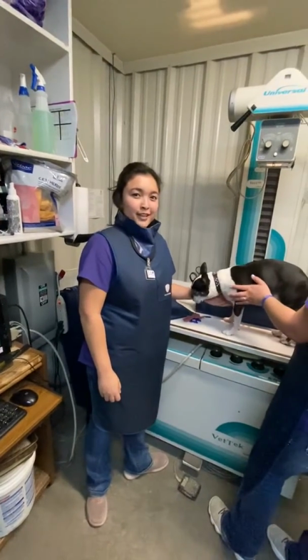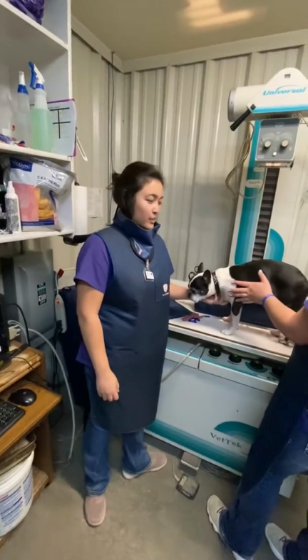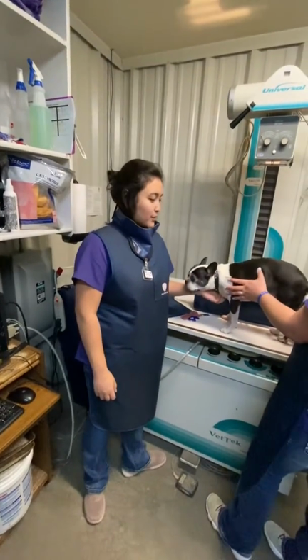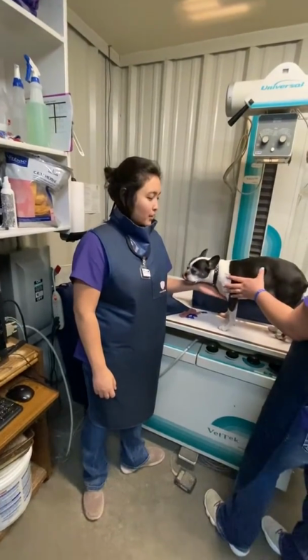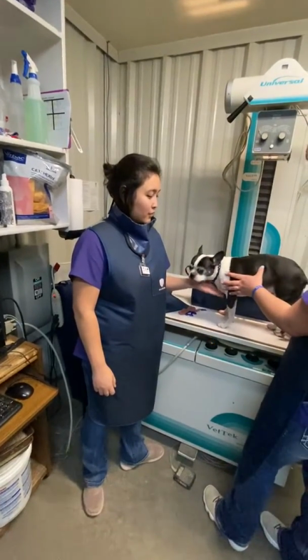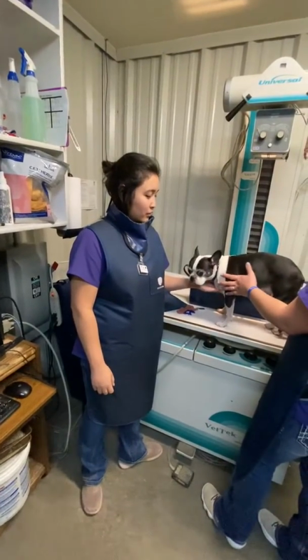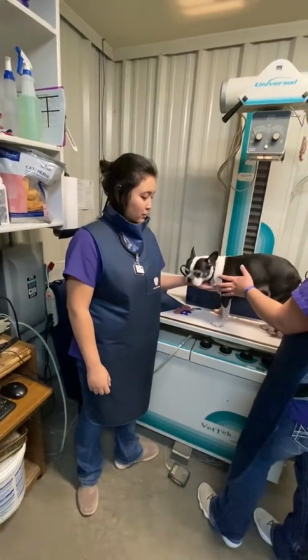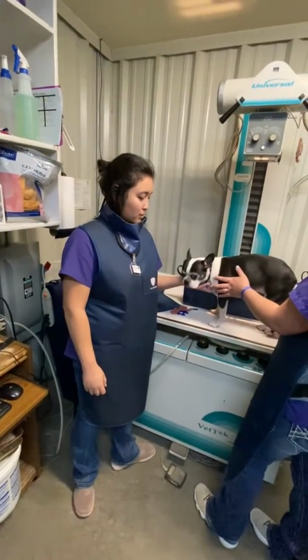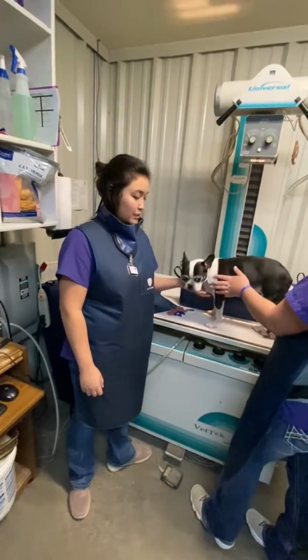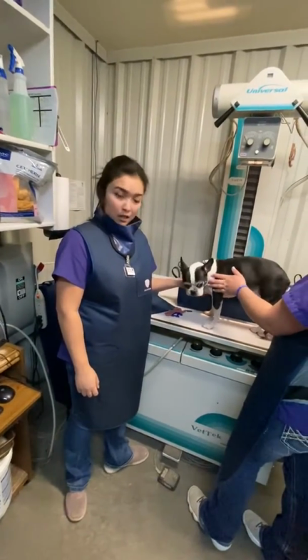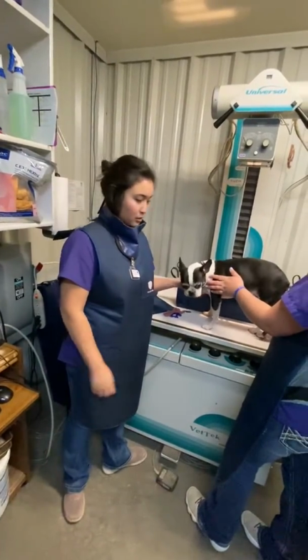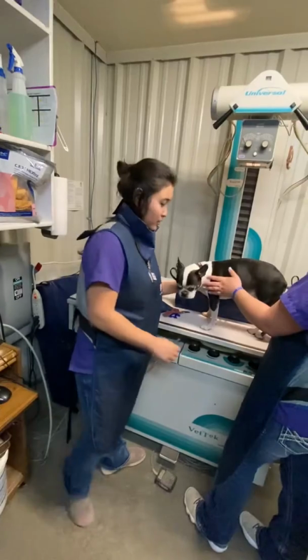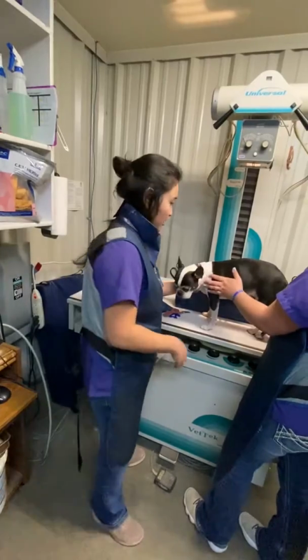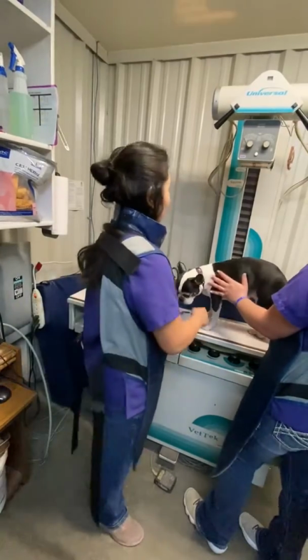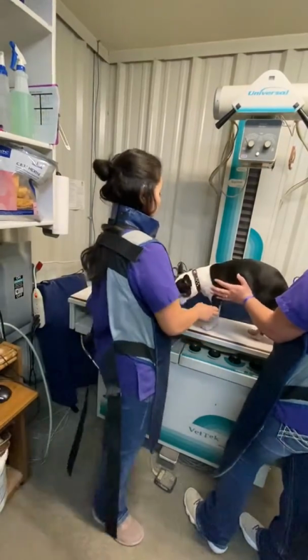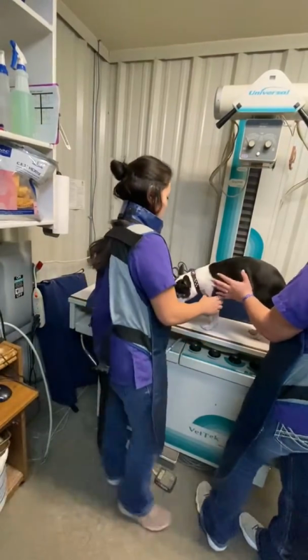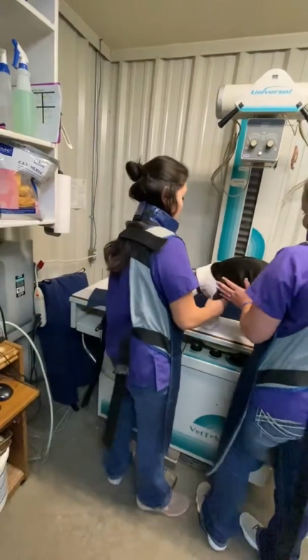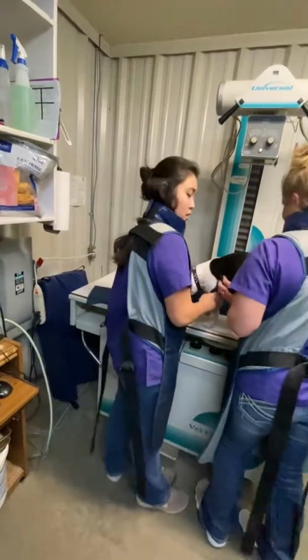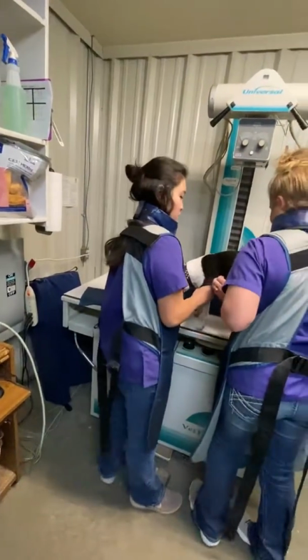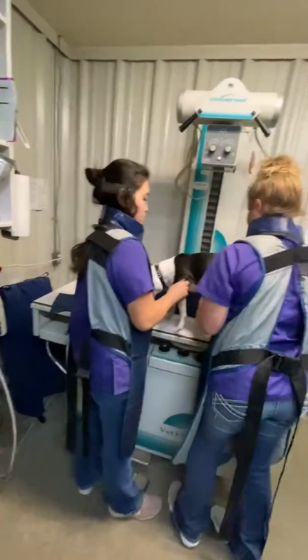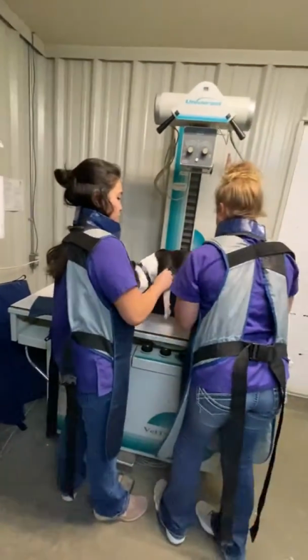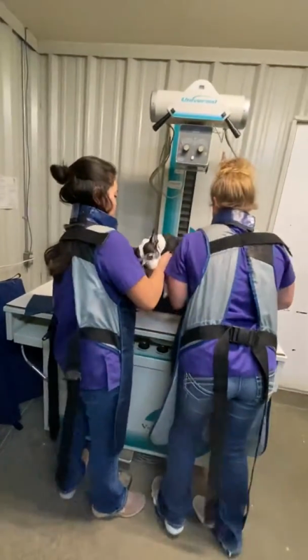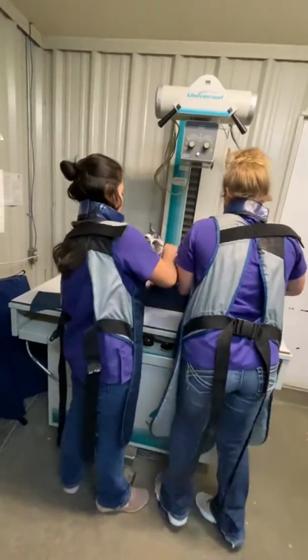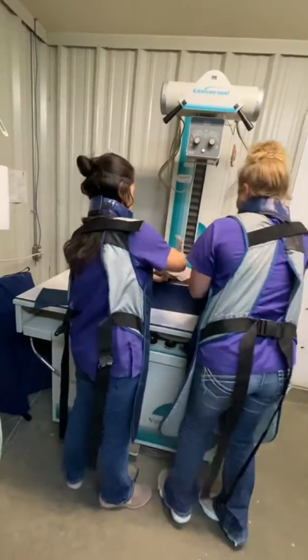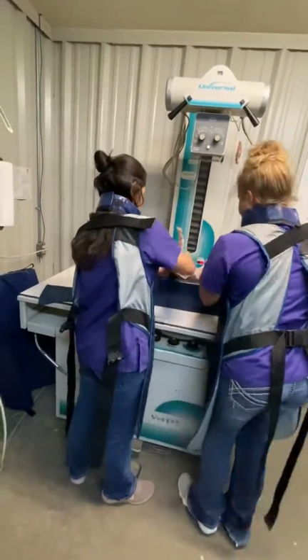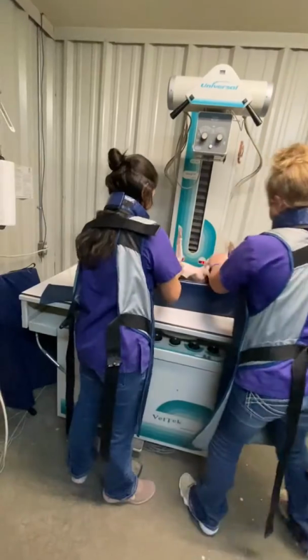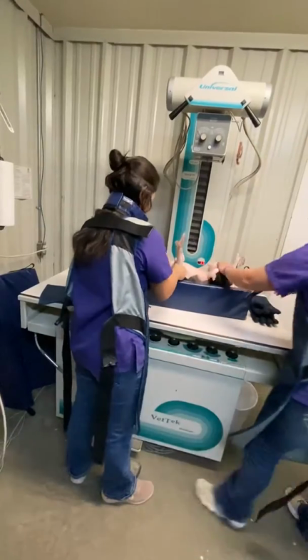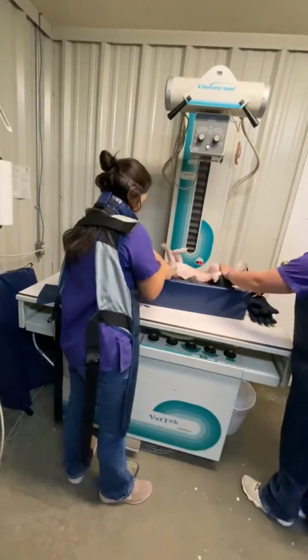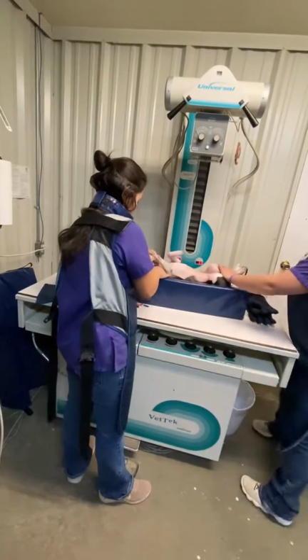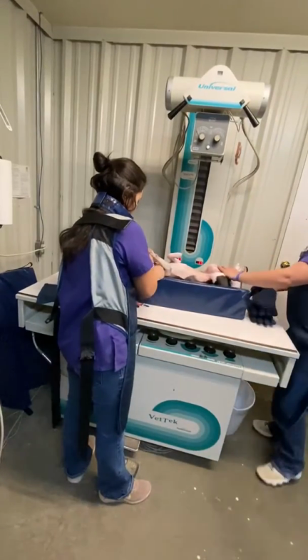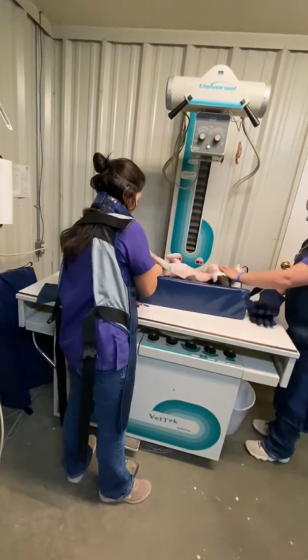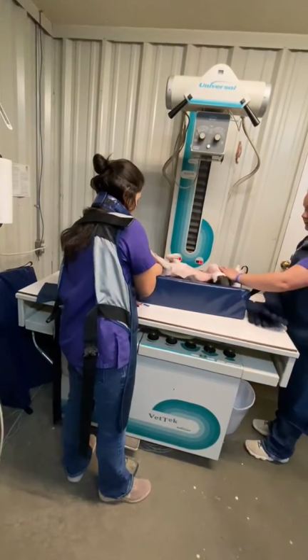I'm going to be taking a VD thoracic view on Miss Lily here. I'm going to go ahead and get her positioned into the trough, and remove her collar as well.